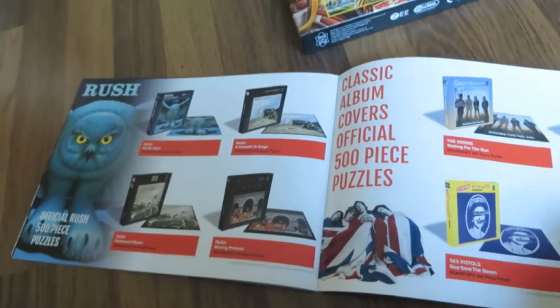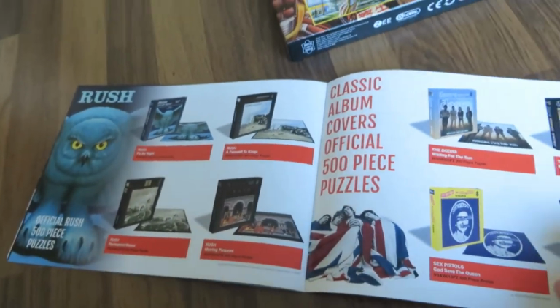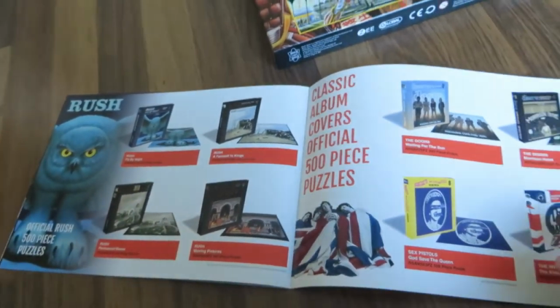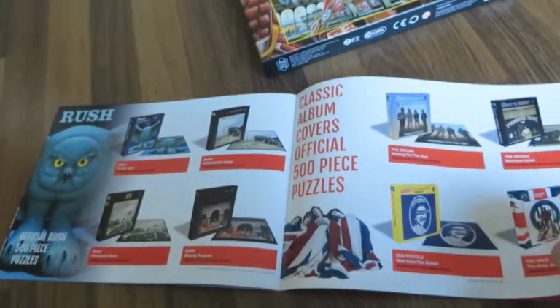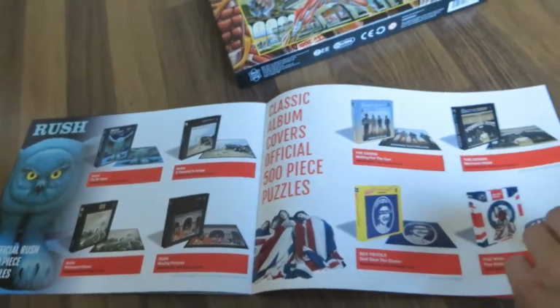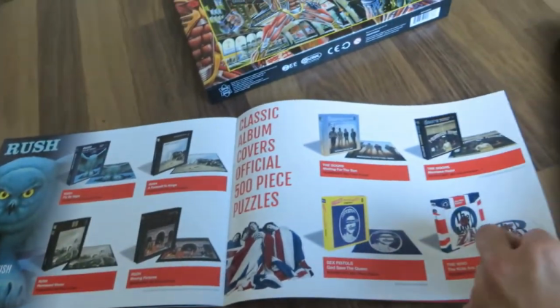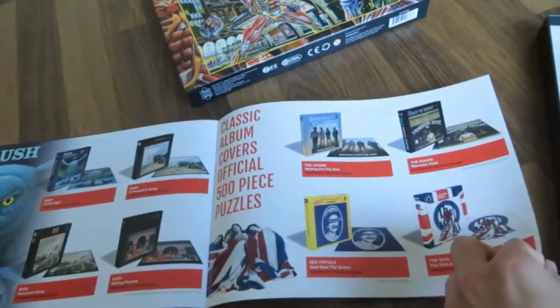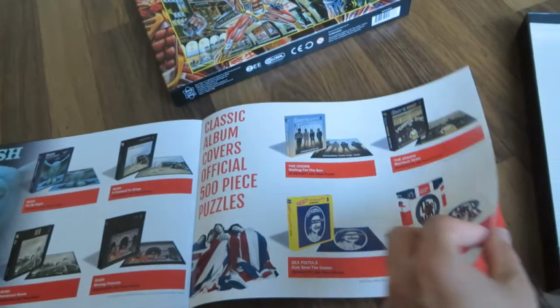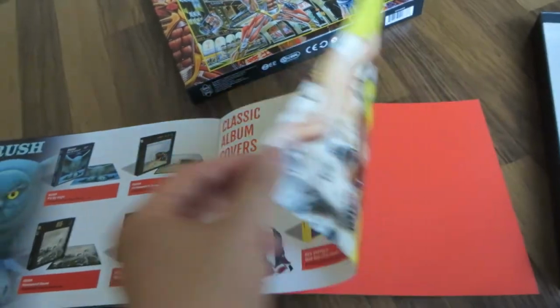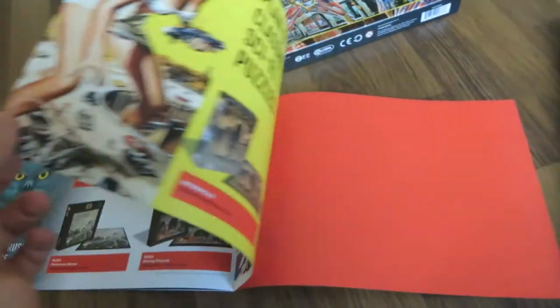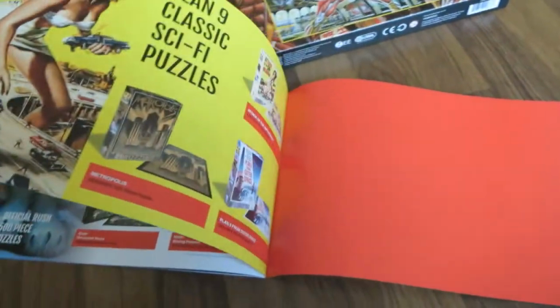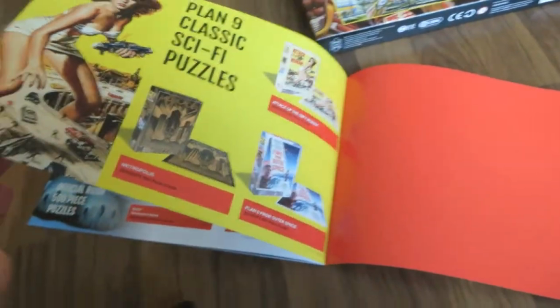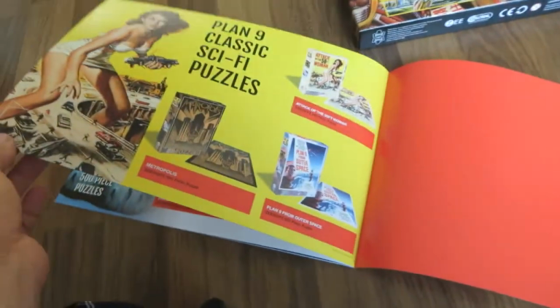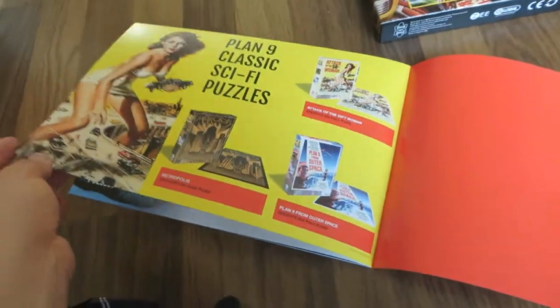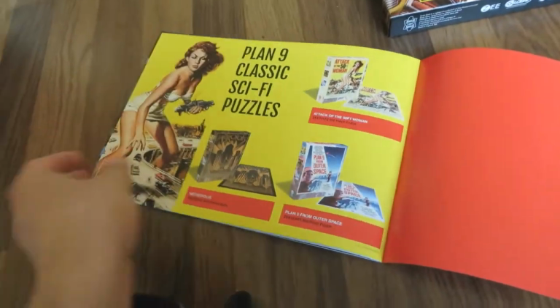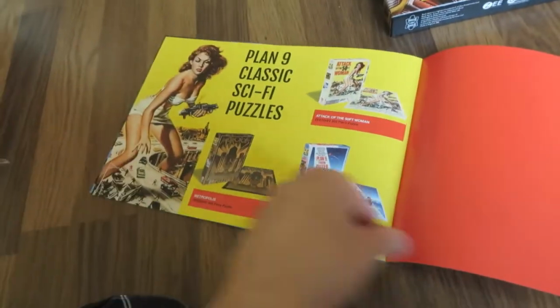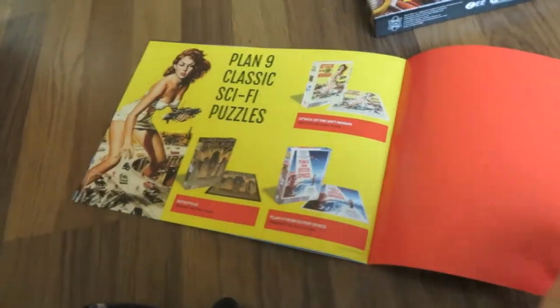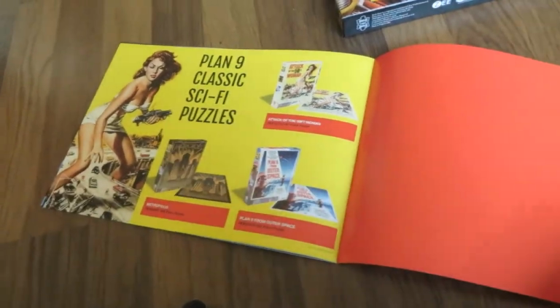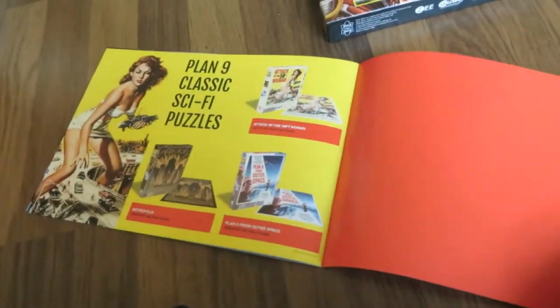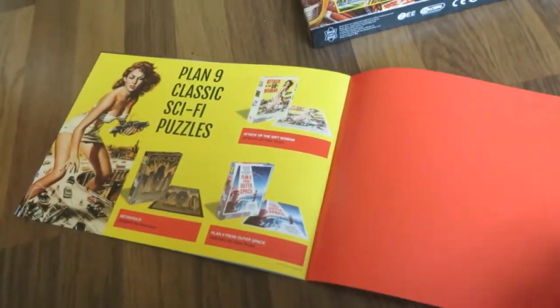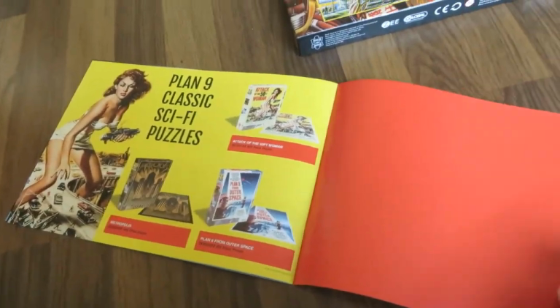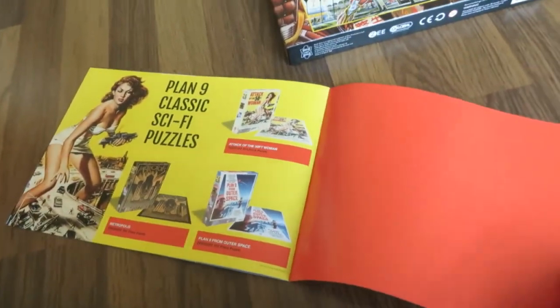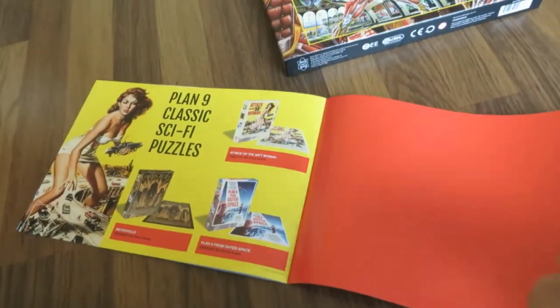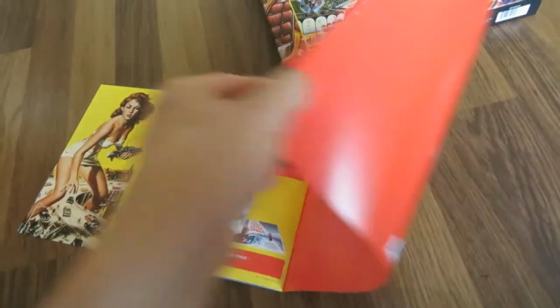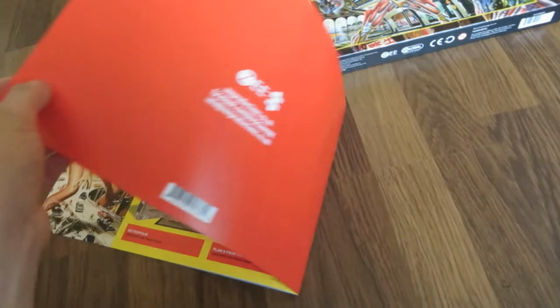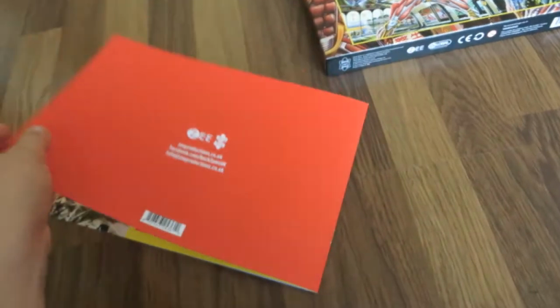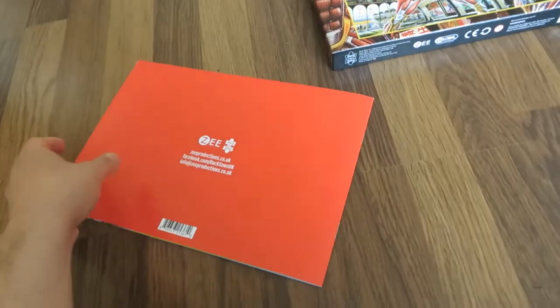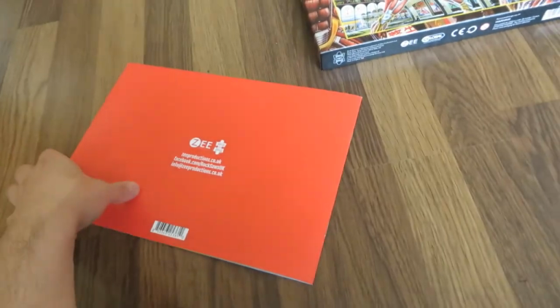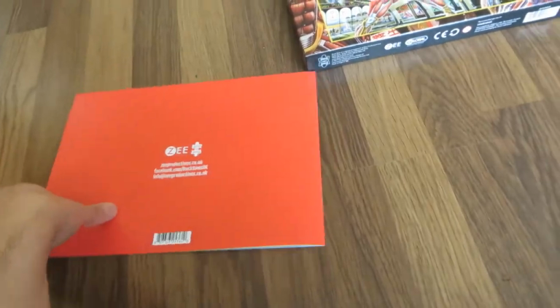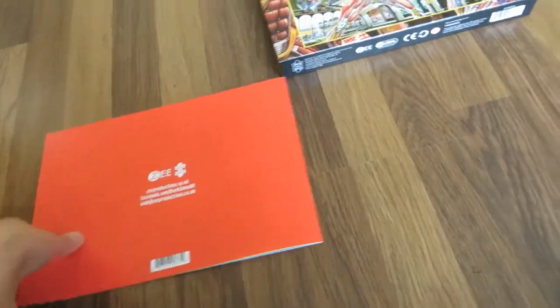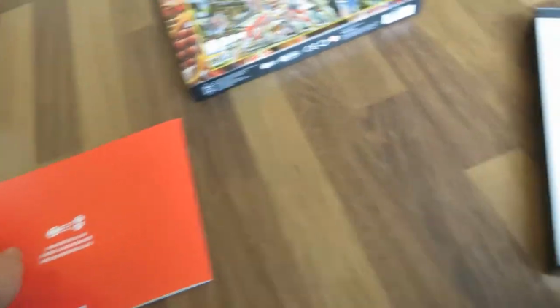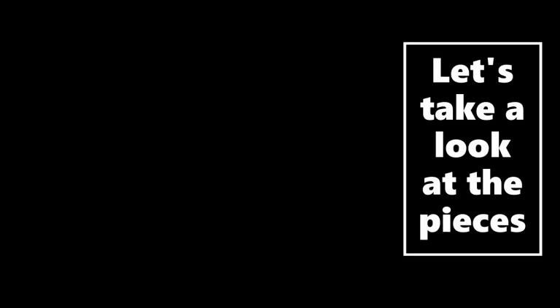And a few more classics by The Doors, Sex Pistols, and The Who. You have some movies here also — Metropolis and a couple more.